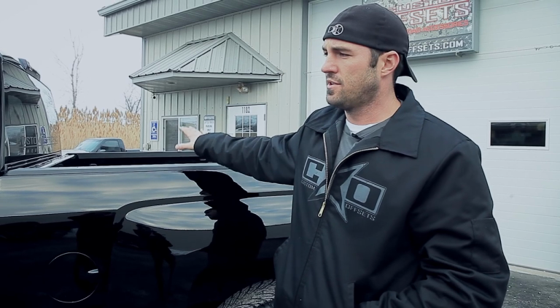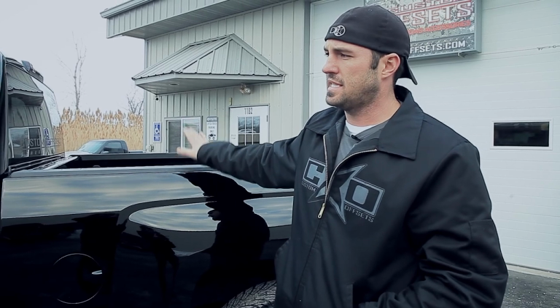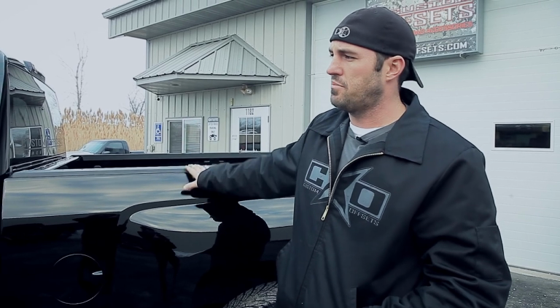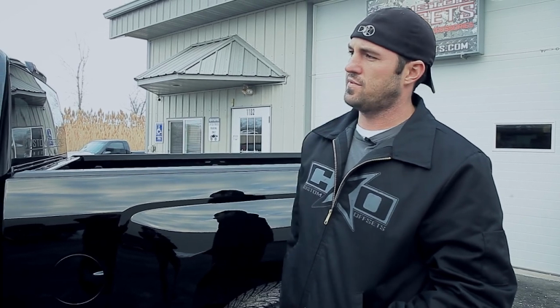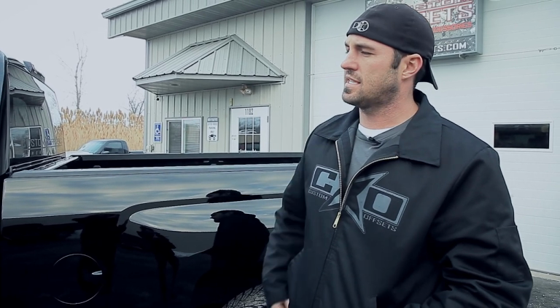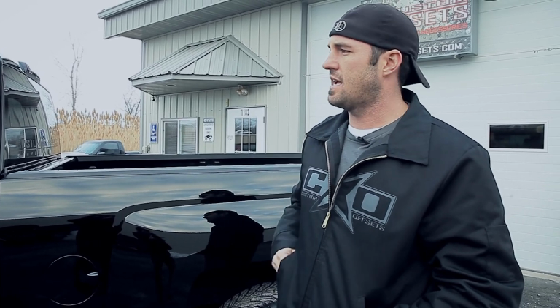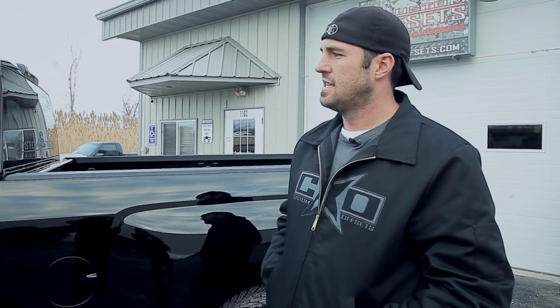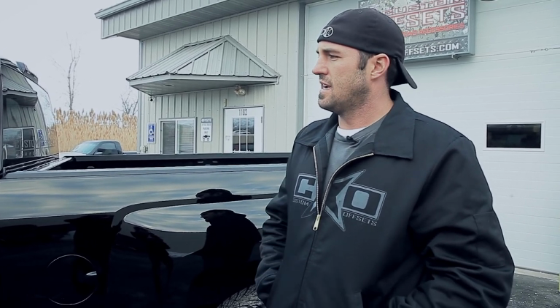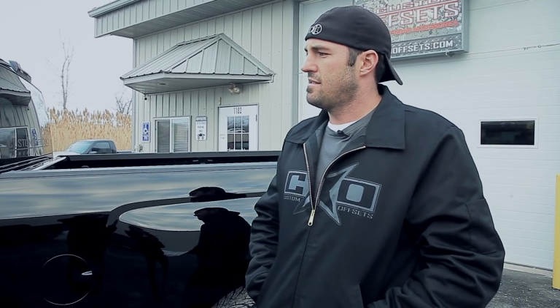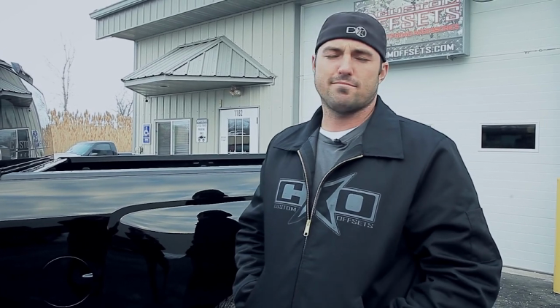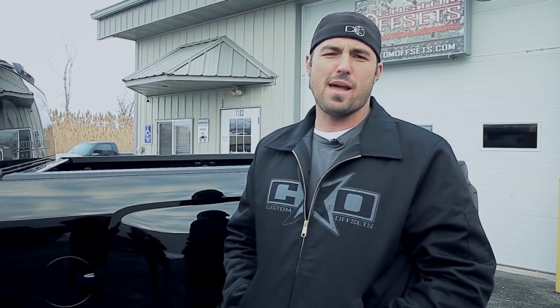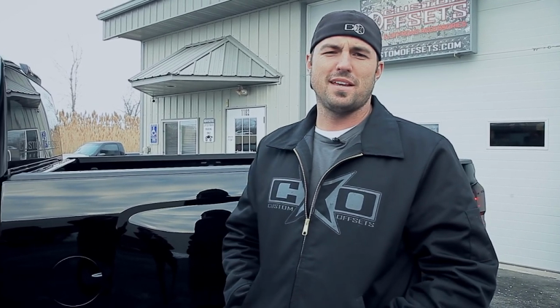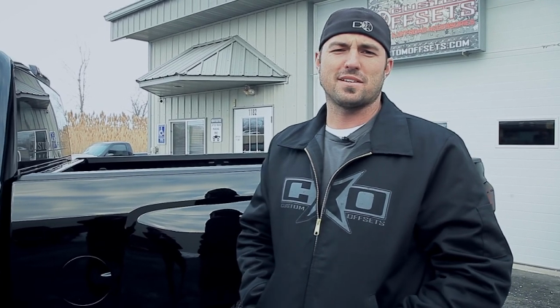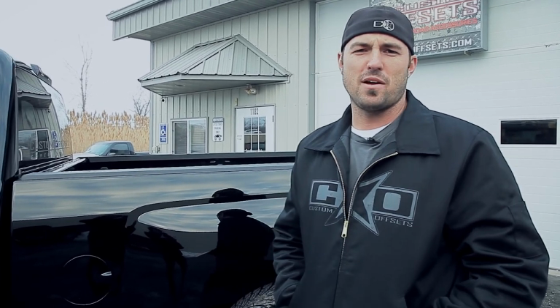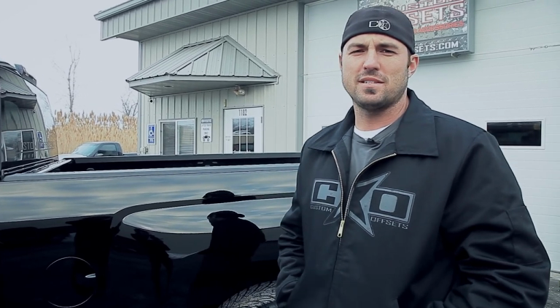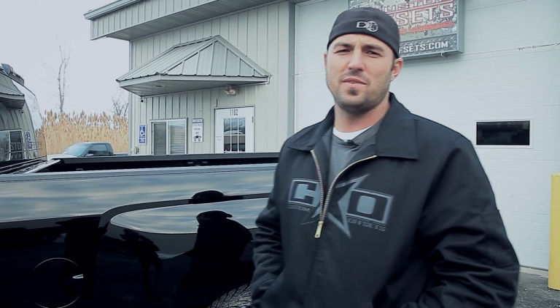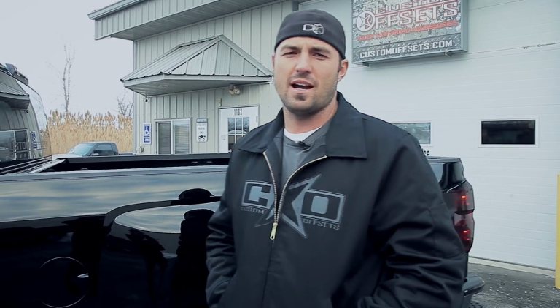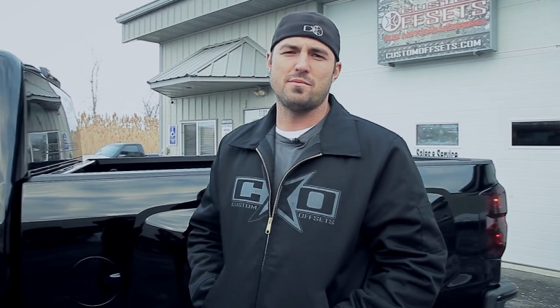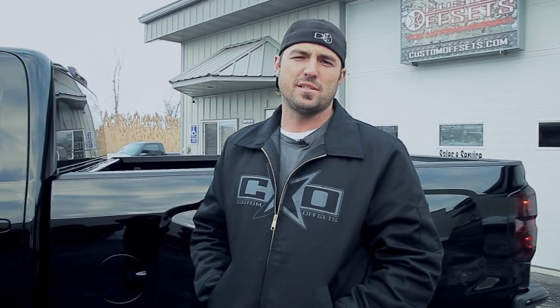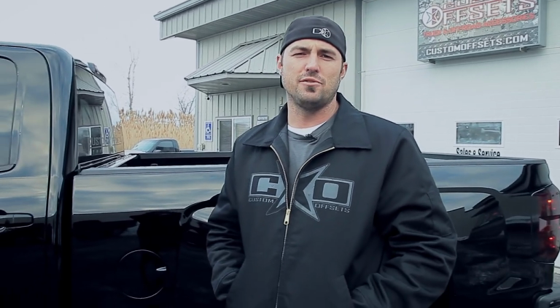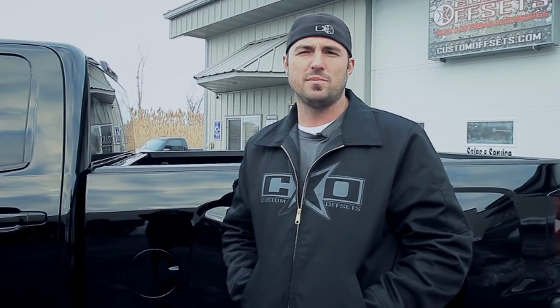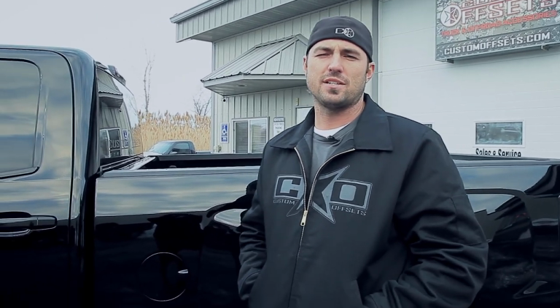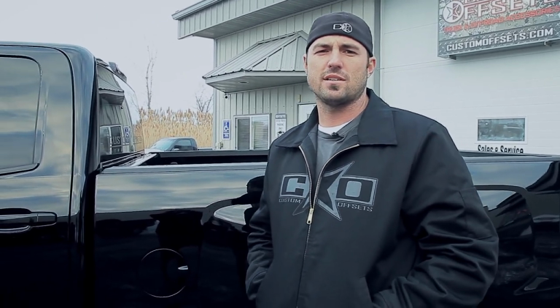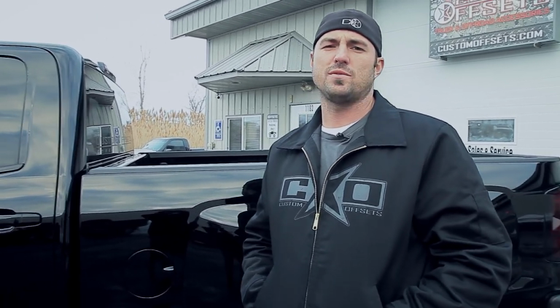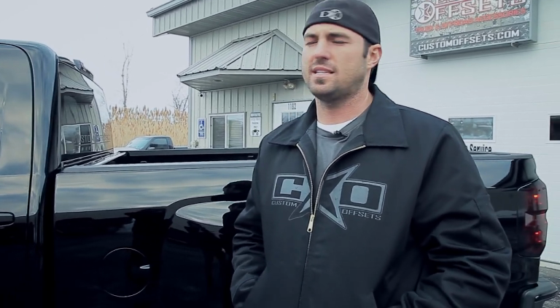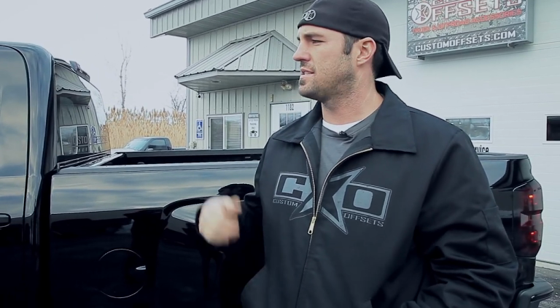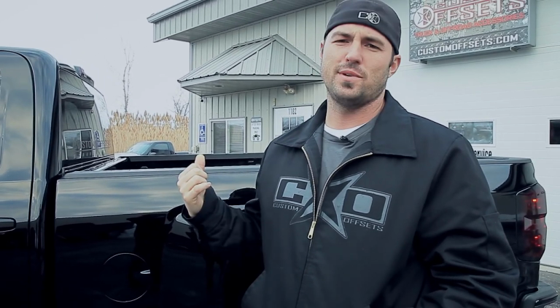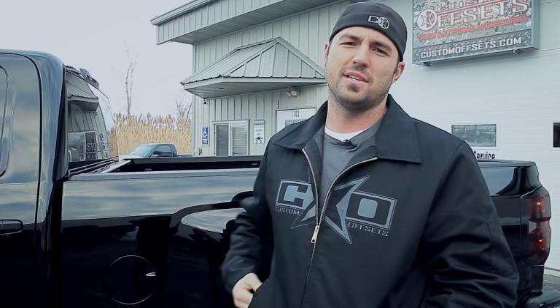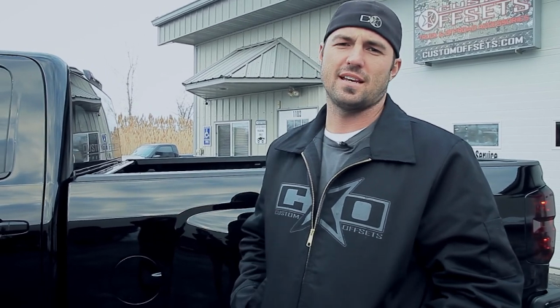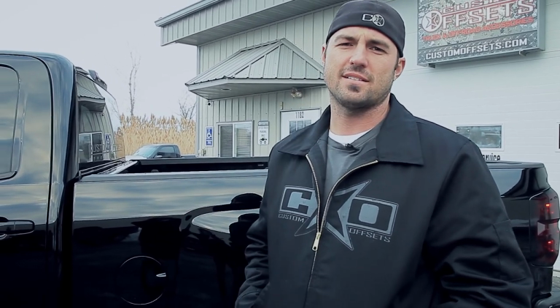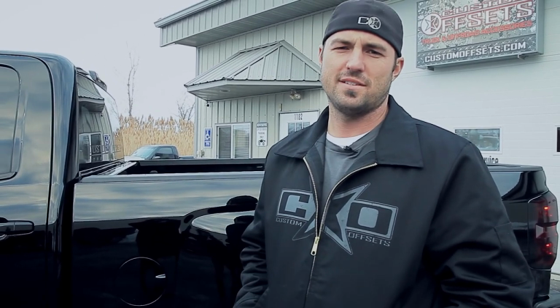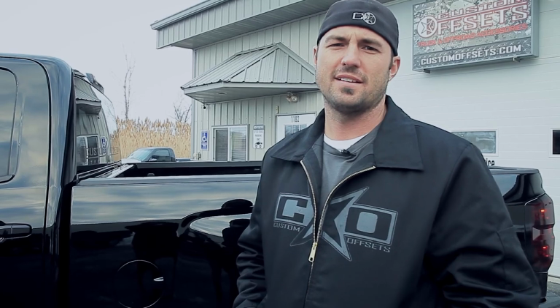So that's the big plans for this guy. Come back and see us — Custom Offsets TV on YouTube slash Custom Offsets. See what we do with this thing next. See you guys.